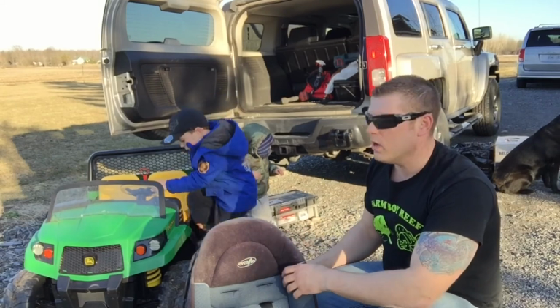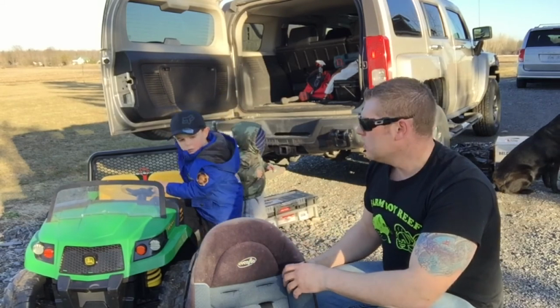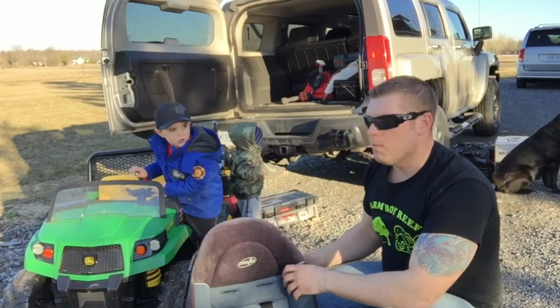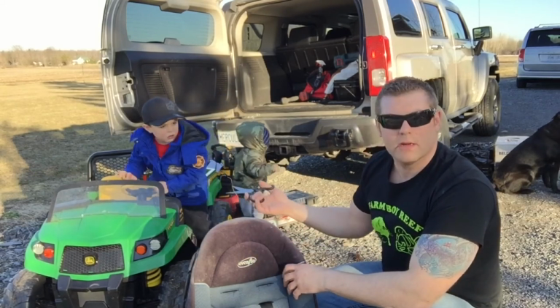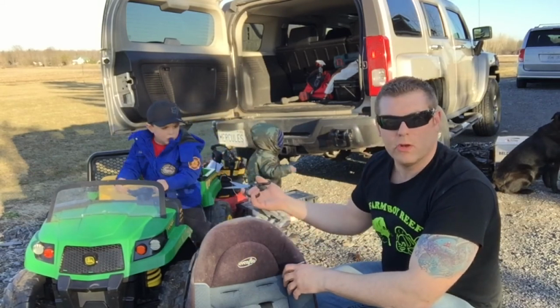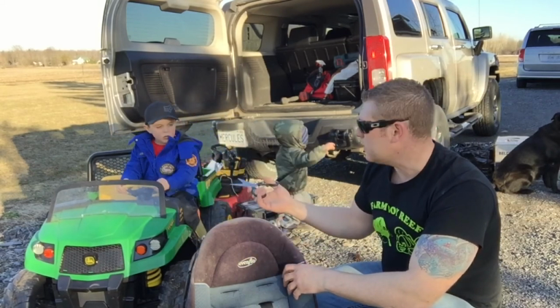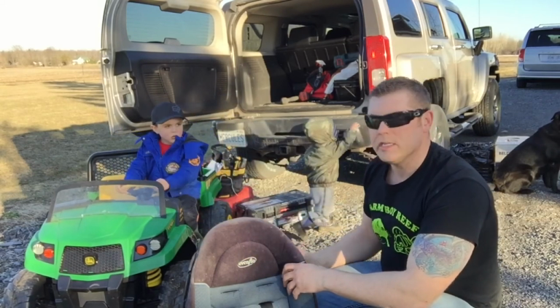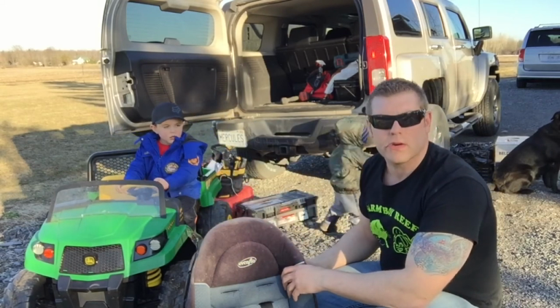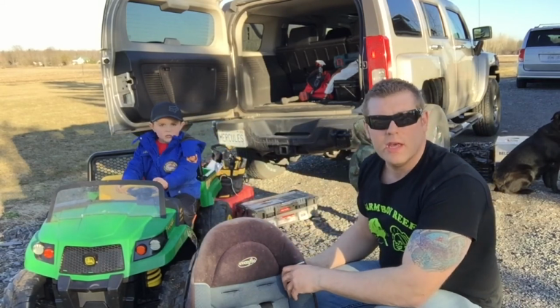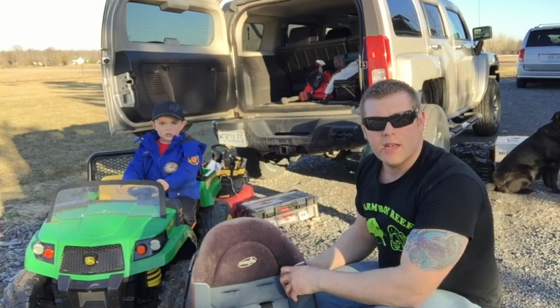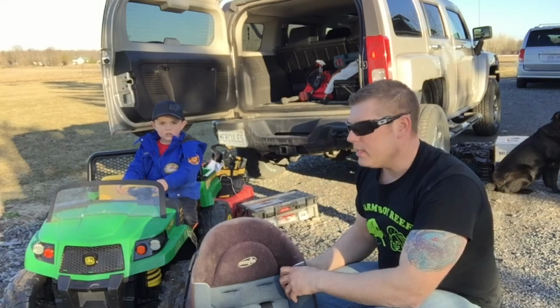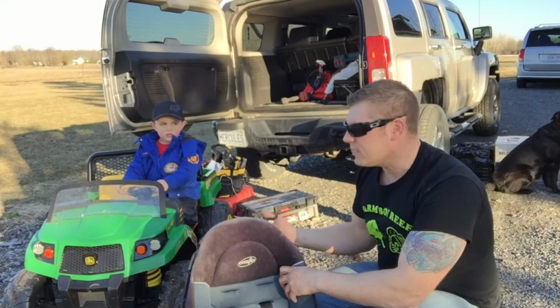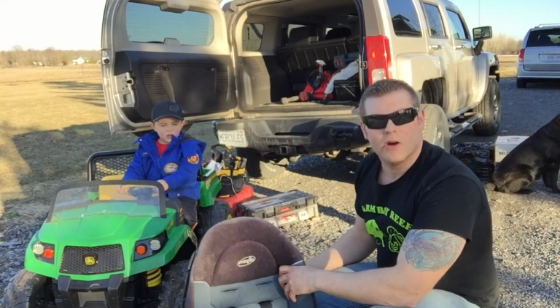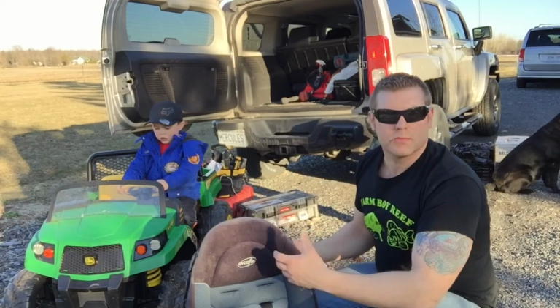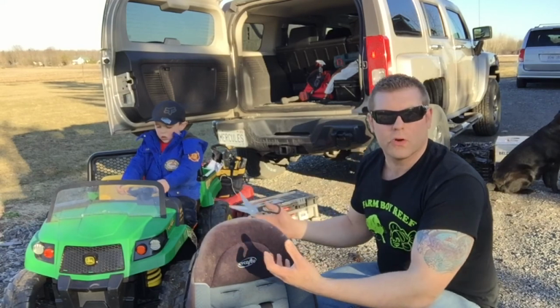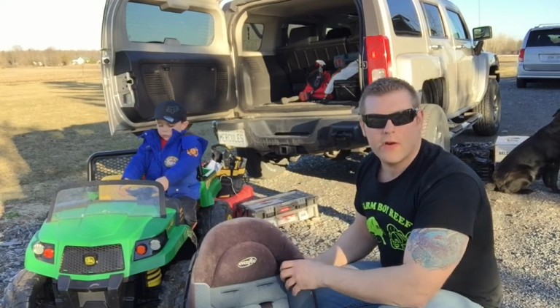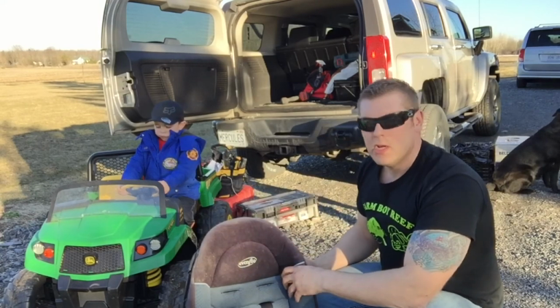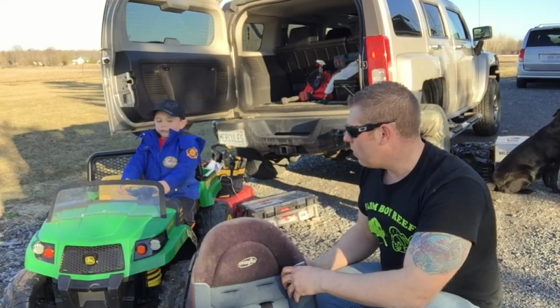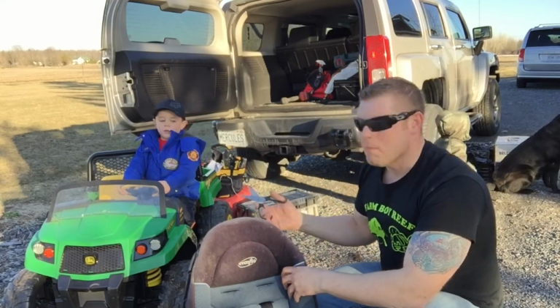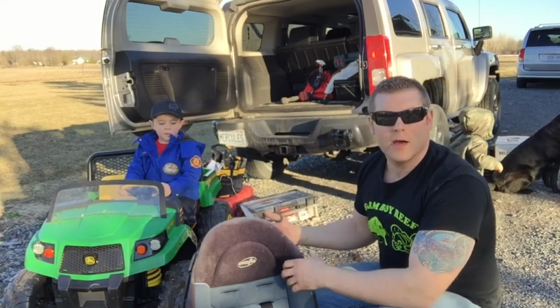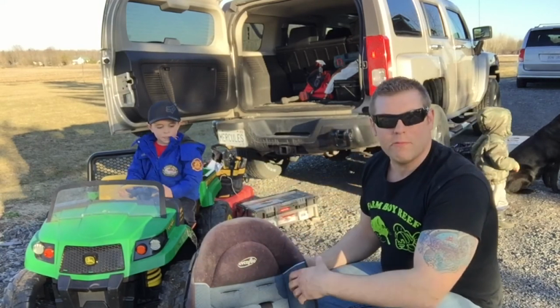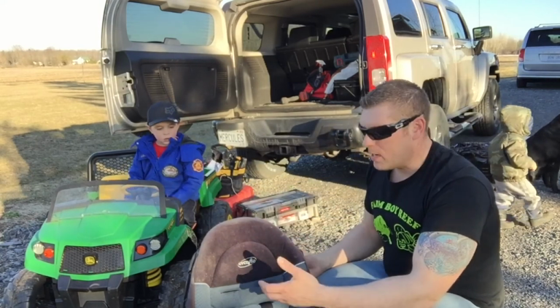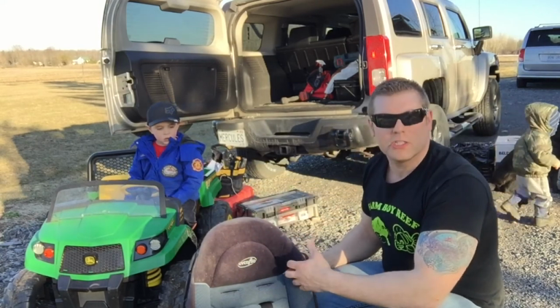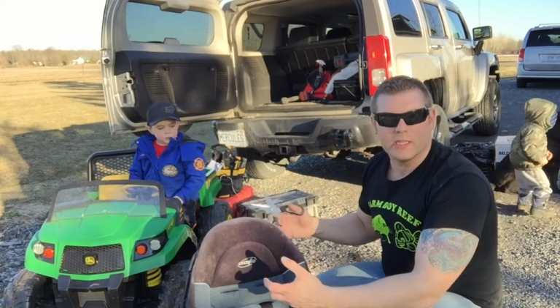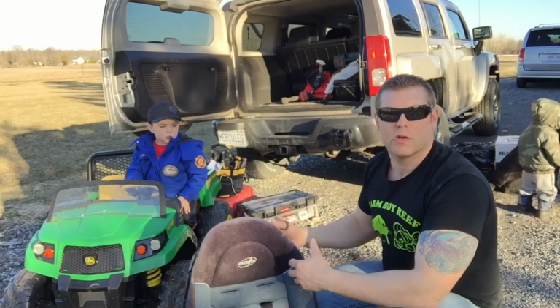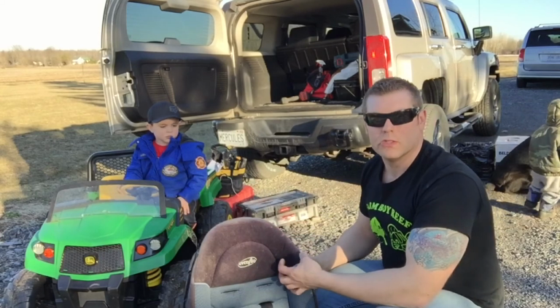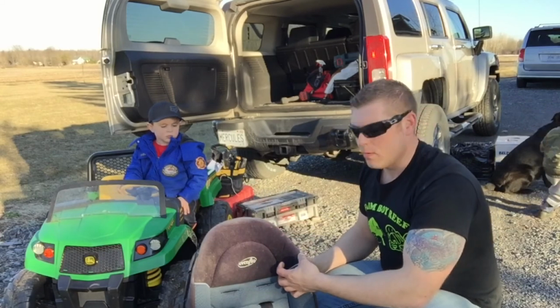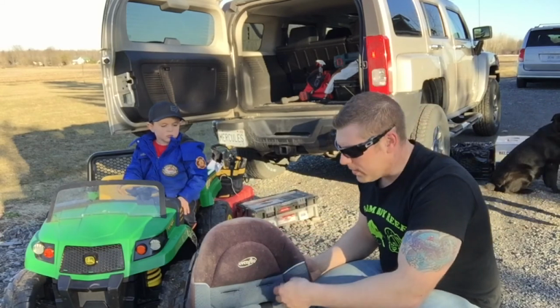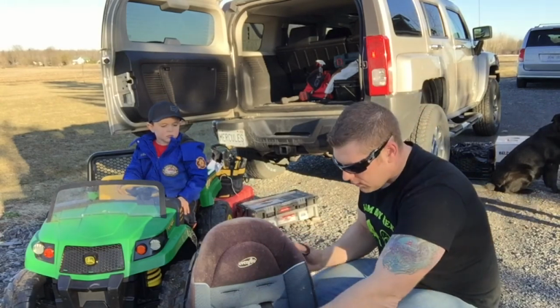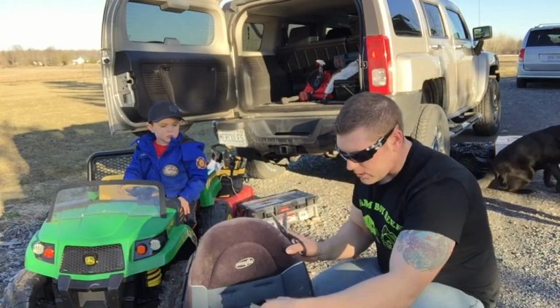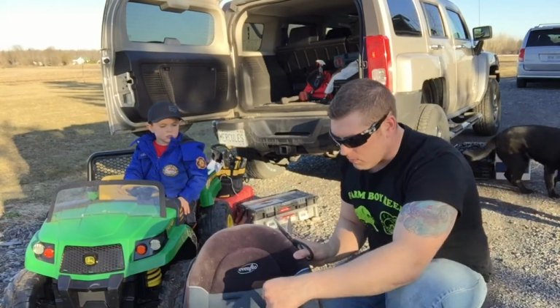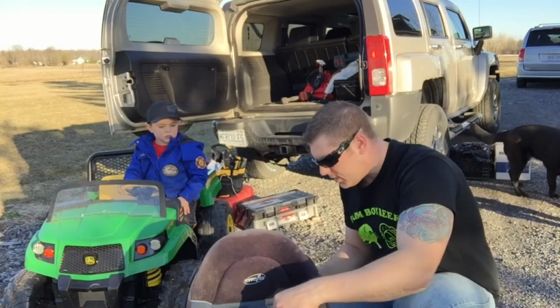My oldest son here, he's three, and he's got his gator and wants to take his brother for a ride around, so we're gonna mod it up a bit. We're gonna add a harness so he can take his brother for a tour of the property. First we're just gonna start cutting the old straps out.